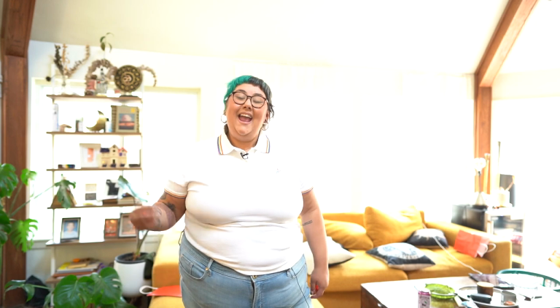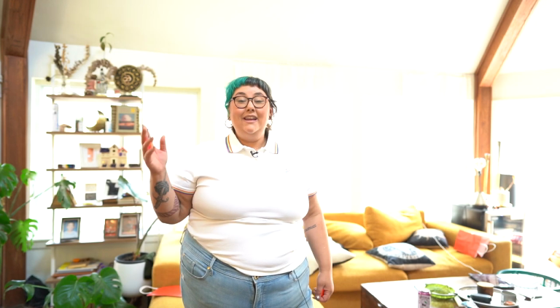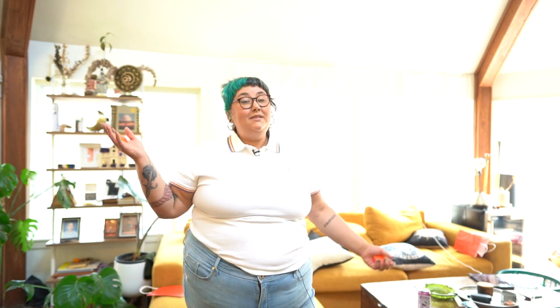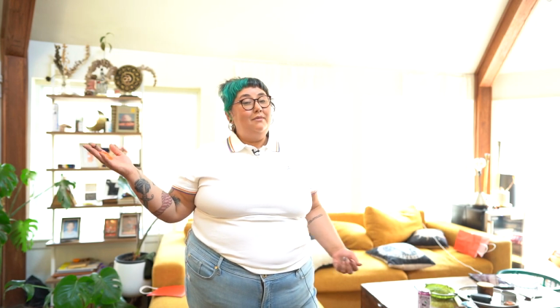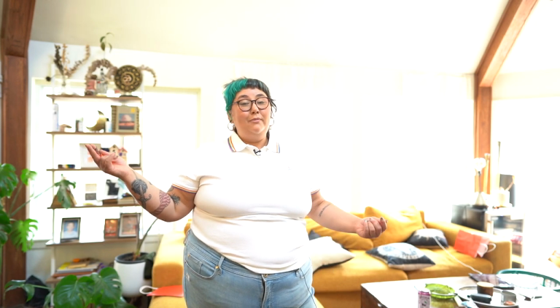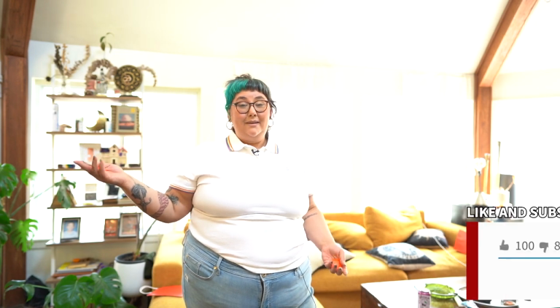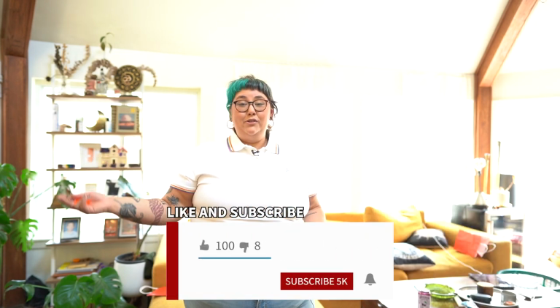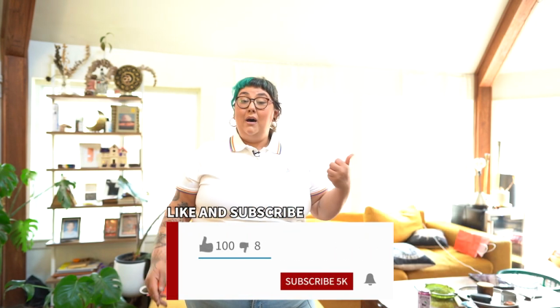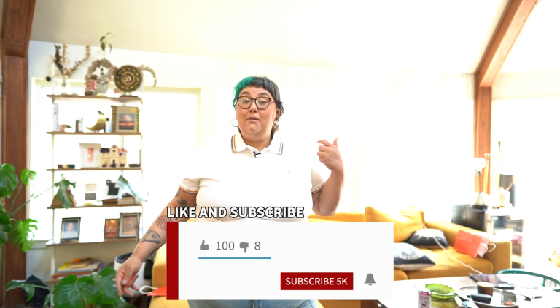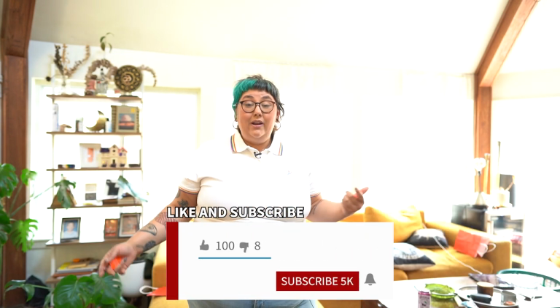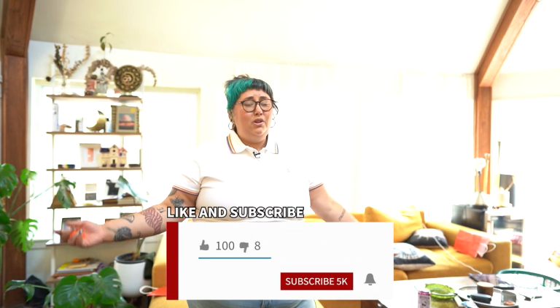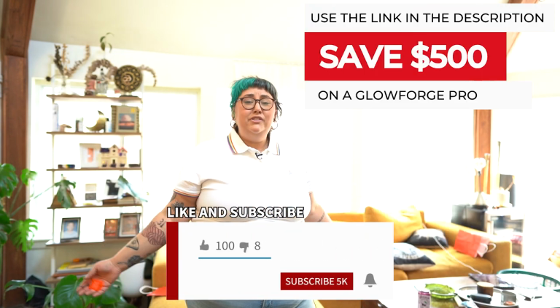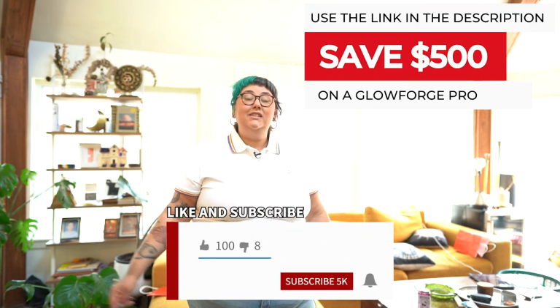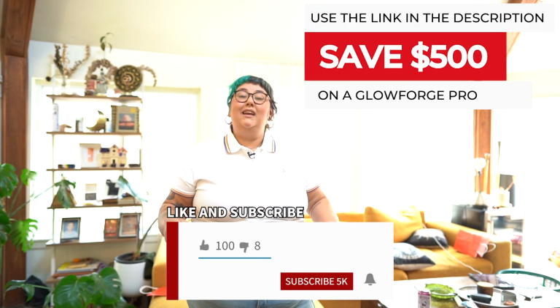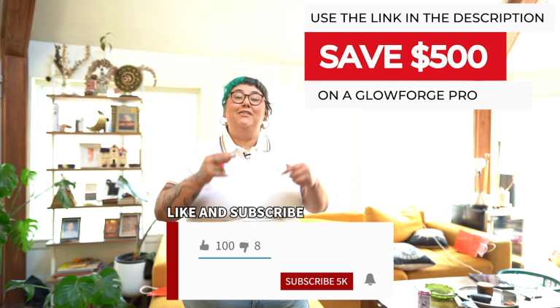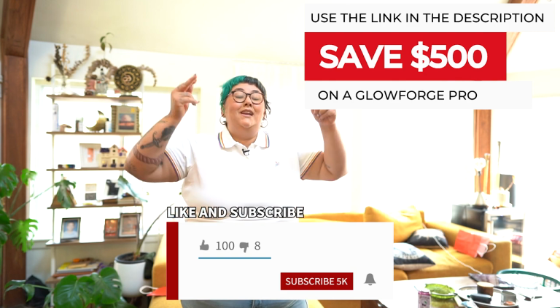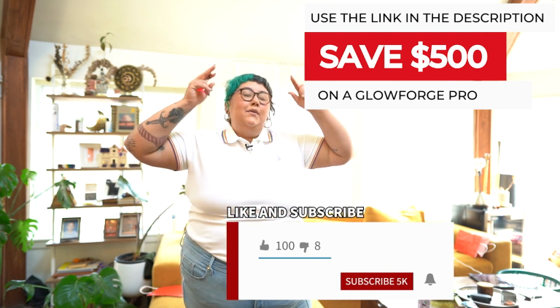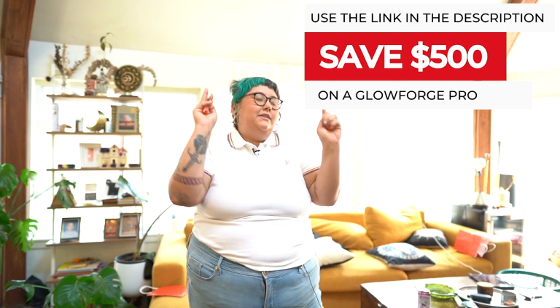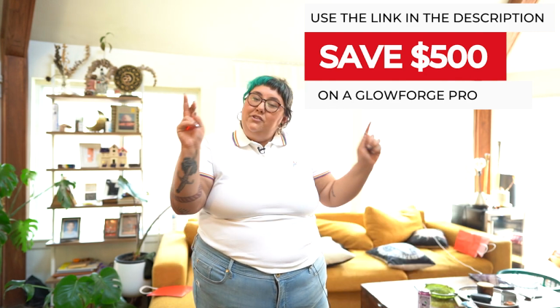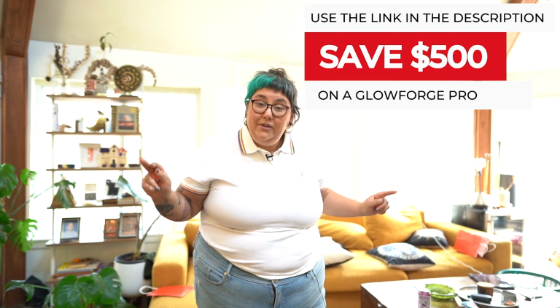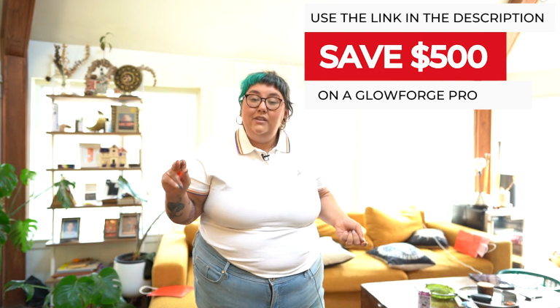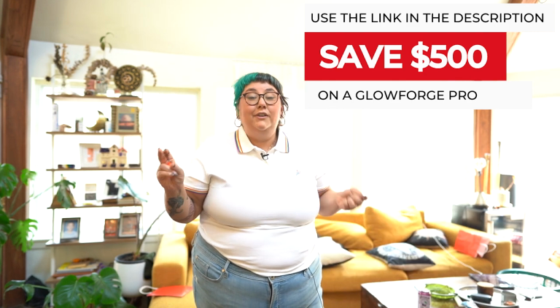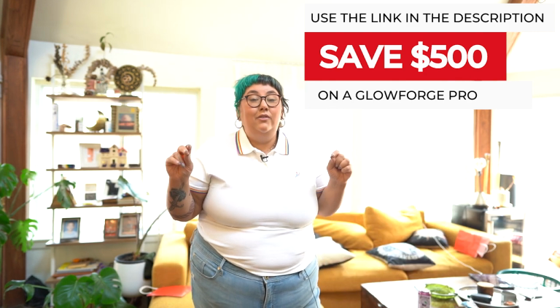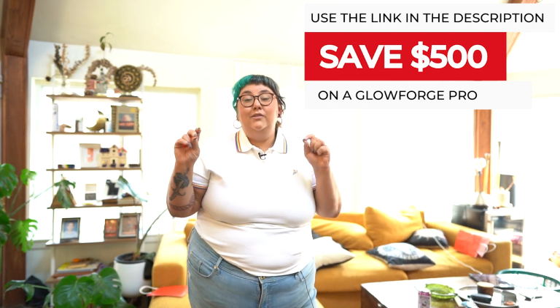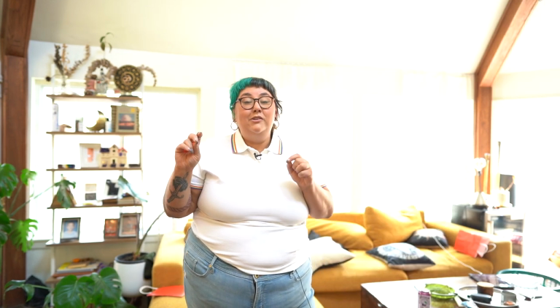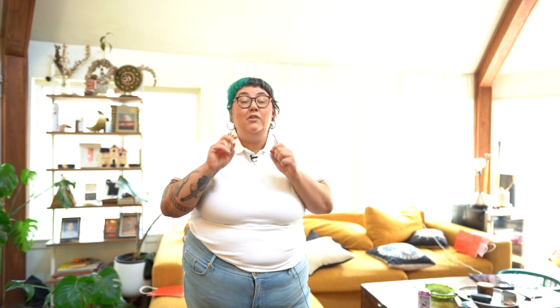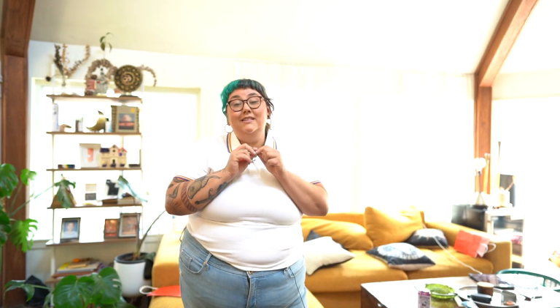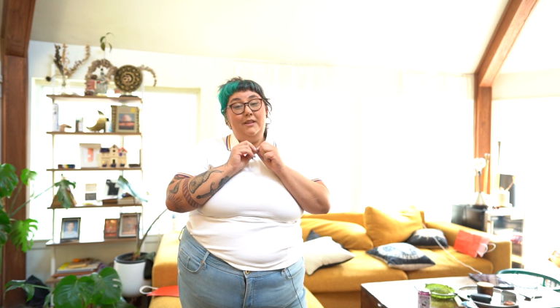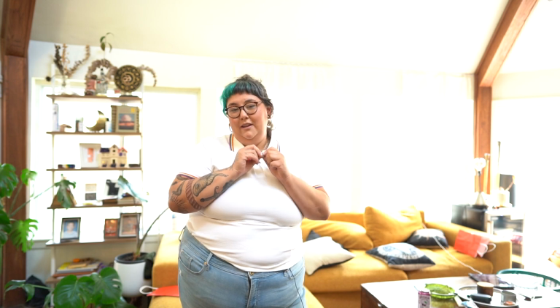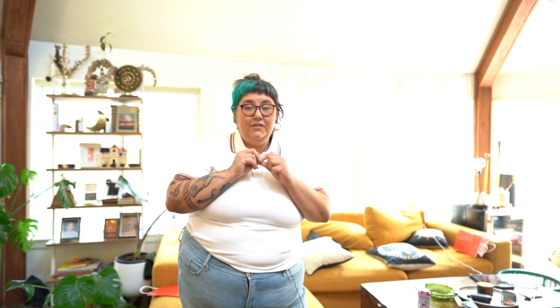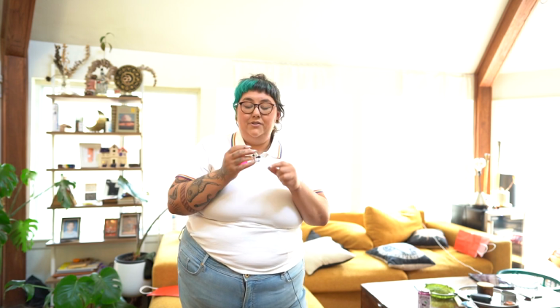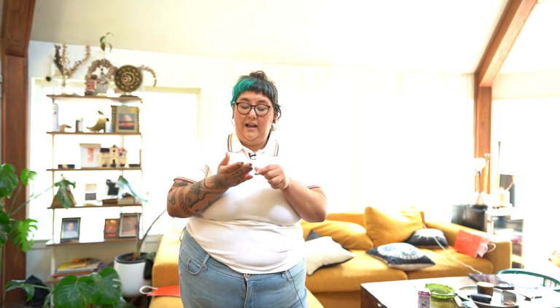Hey everybody, I'm Sam and welcome back to Sam Can Do. I'm a mom, I'm a maker, I'm a global enthusiast and I'm just here to bring the simplest tutorials for little, lazy people like me who also like doing crafts.